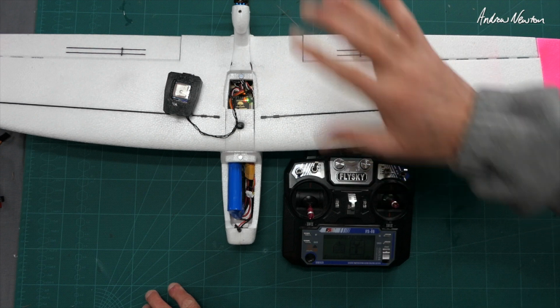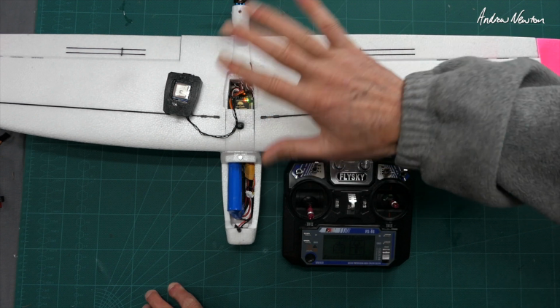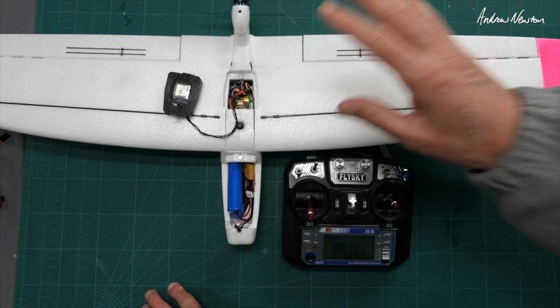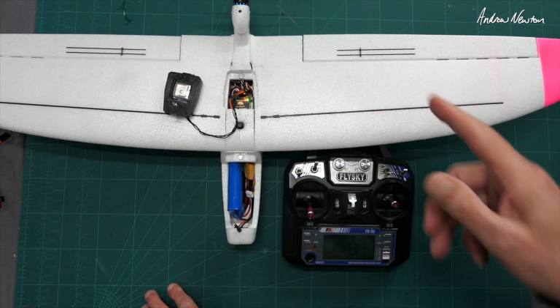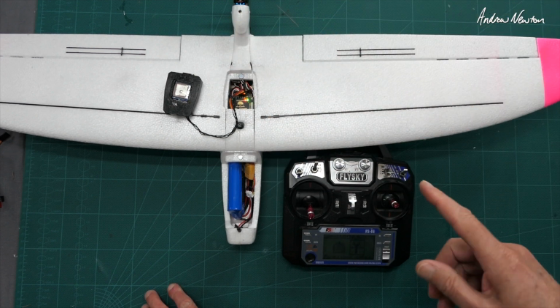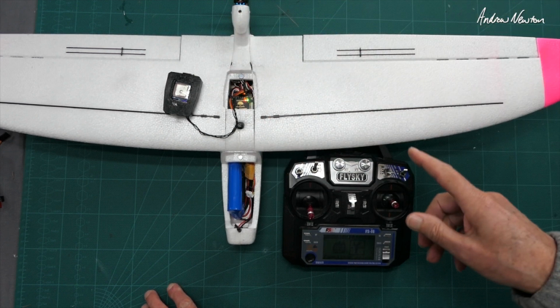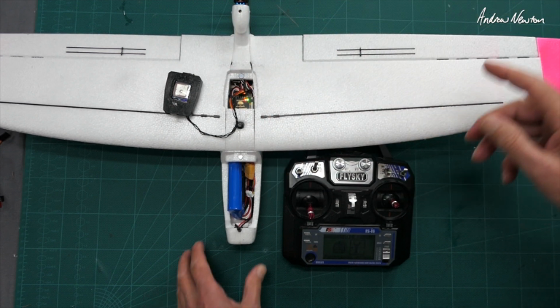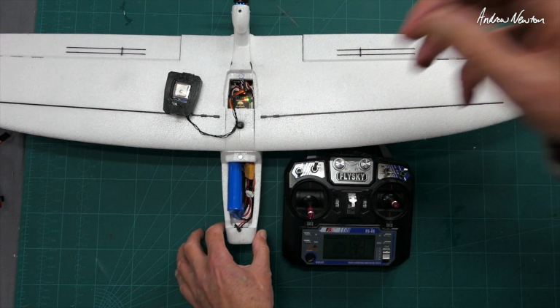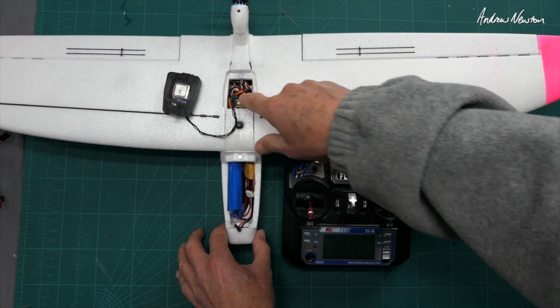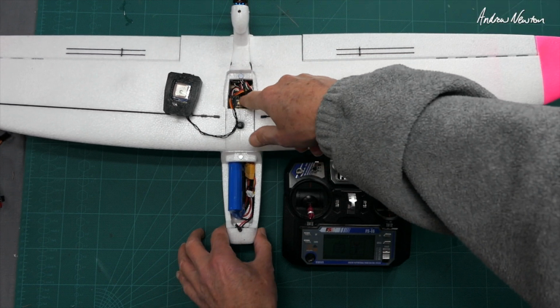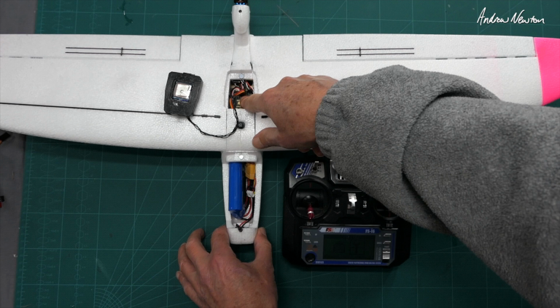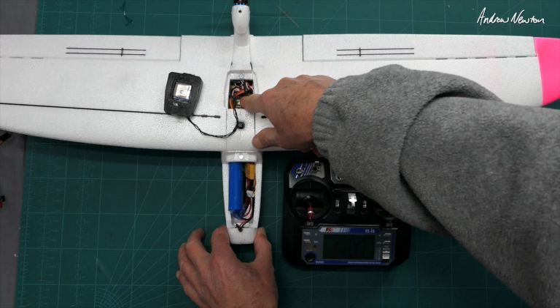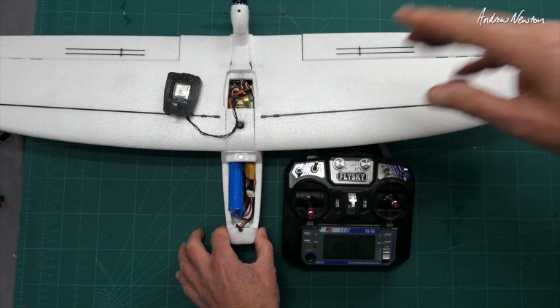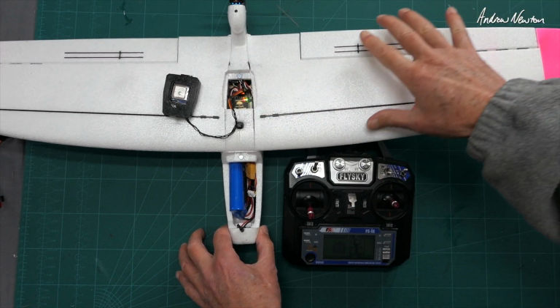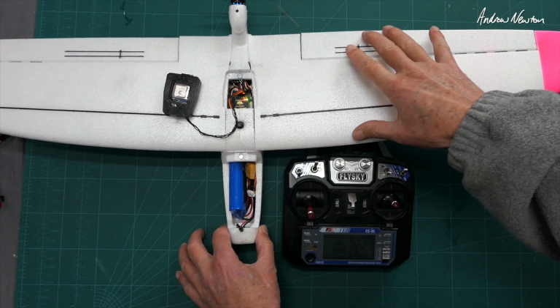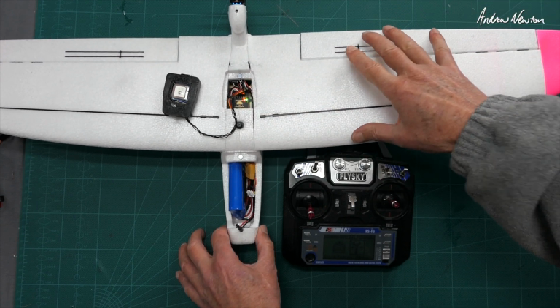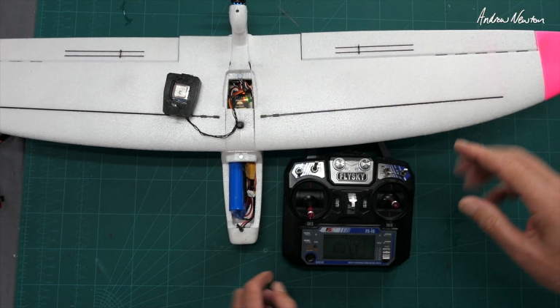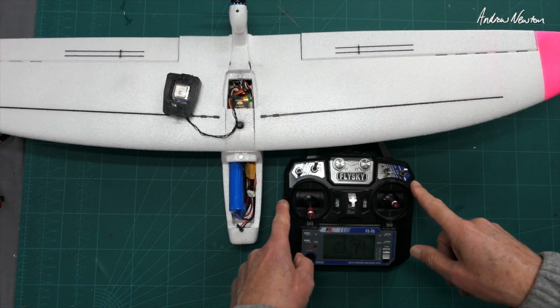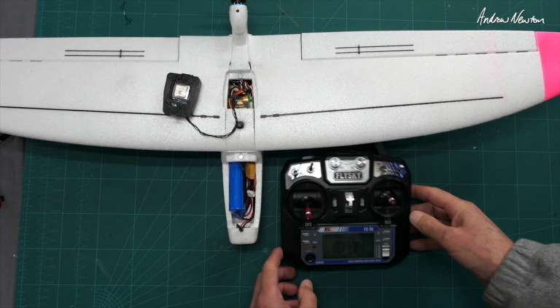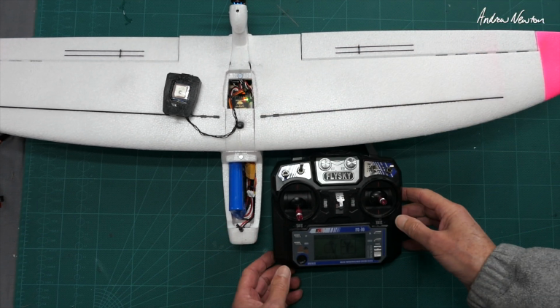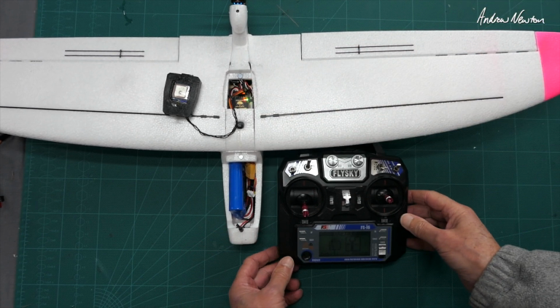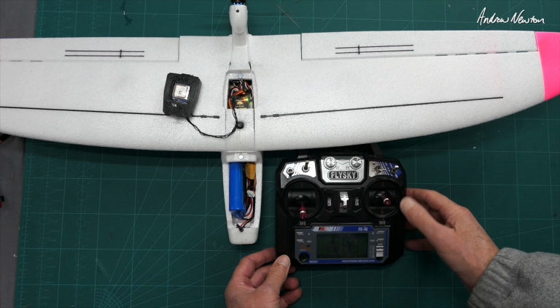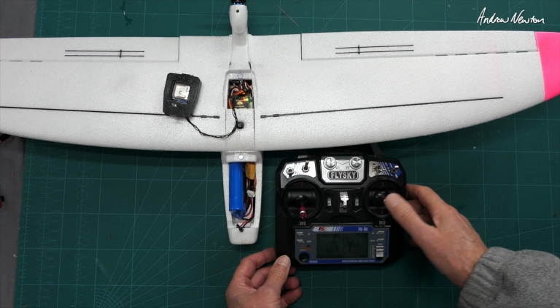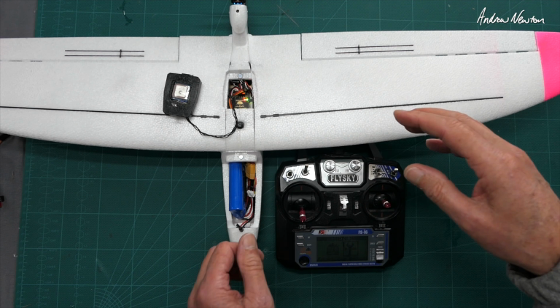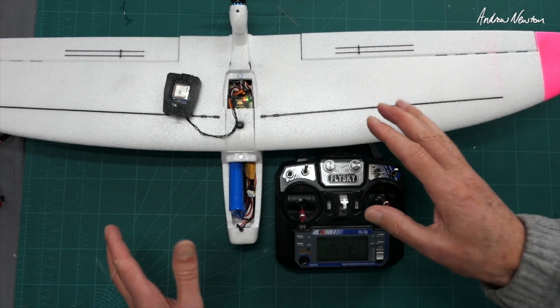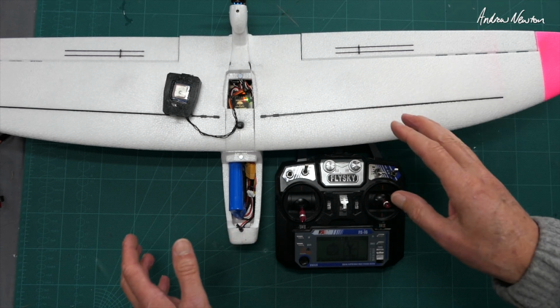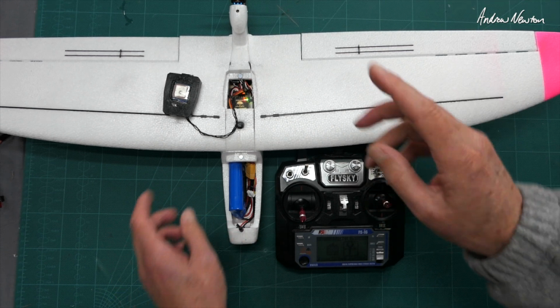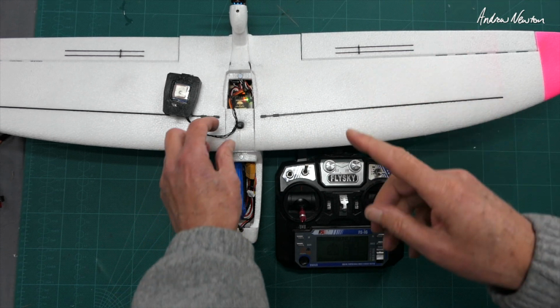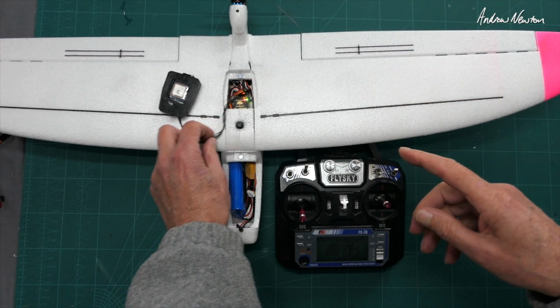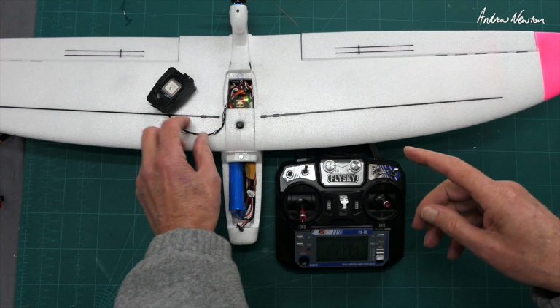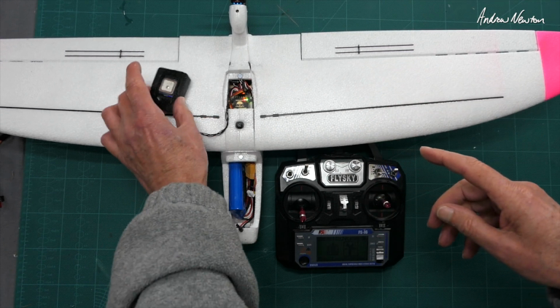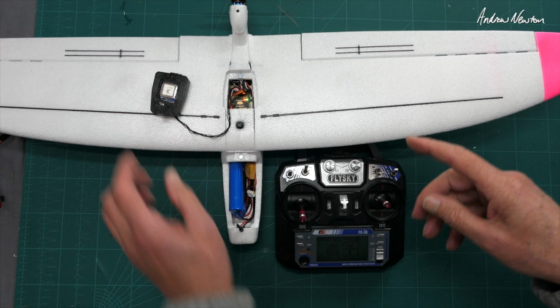Howdy folks, in this video I'm going to show you how to set up the co-pilot autopilot on the ZOHD Drift using the FlySky FSI6 radio. I'll show you the results first and then we'll go over how to actually achieve it.